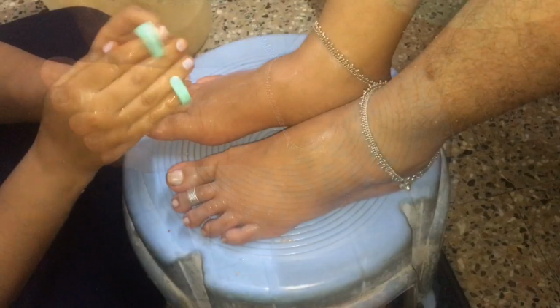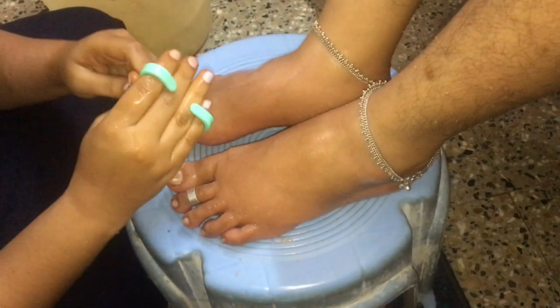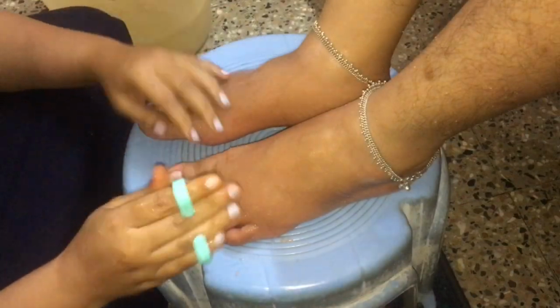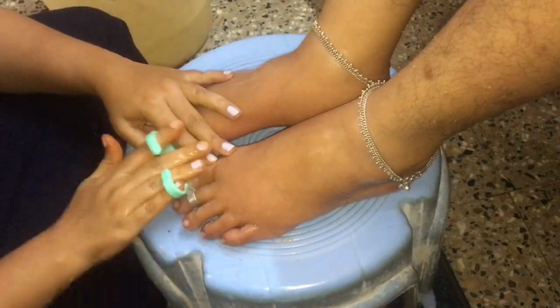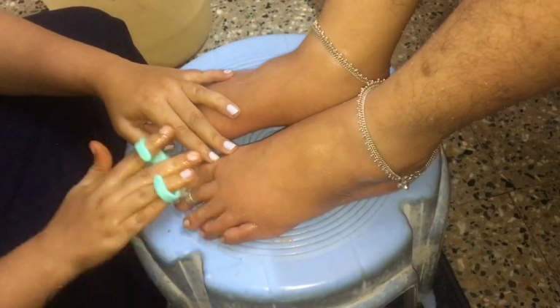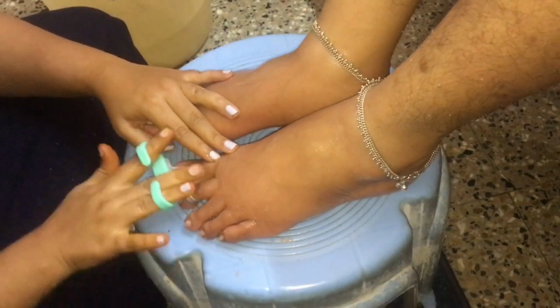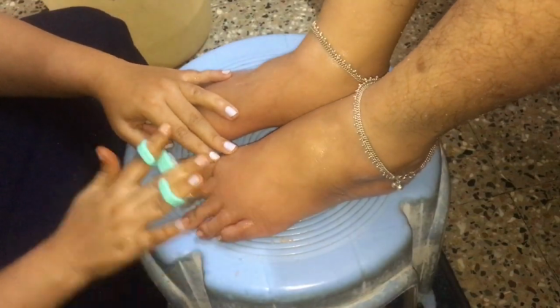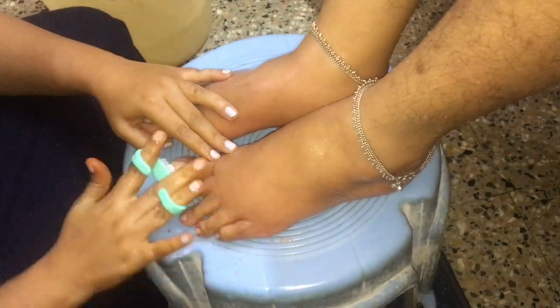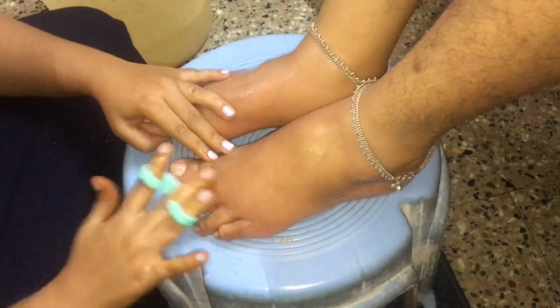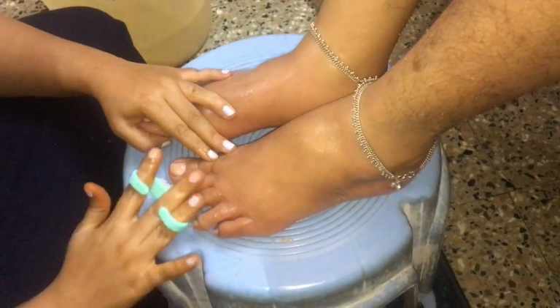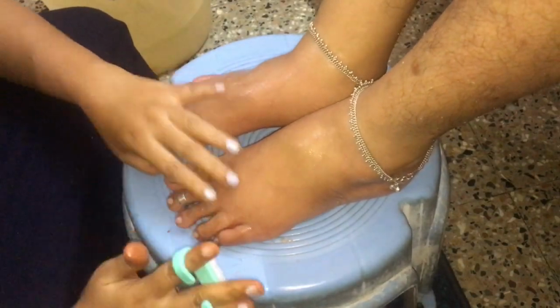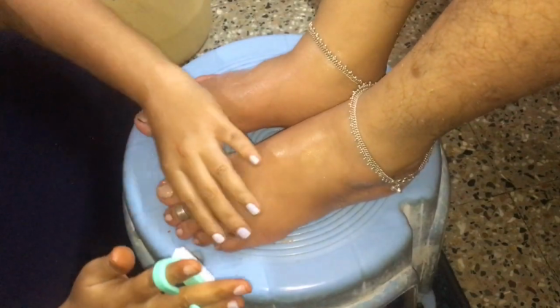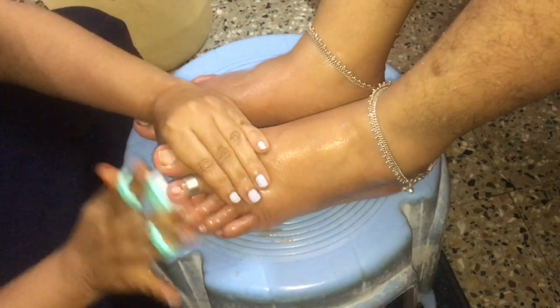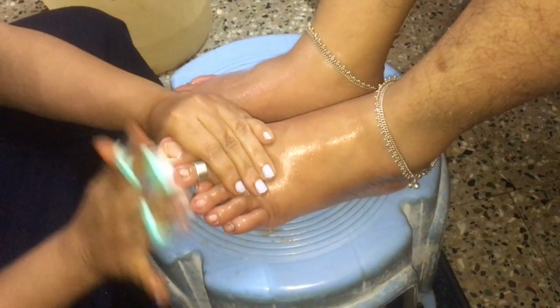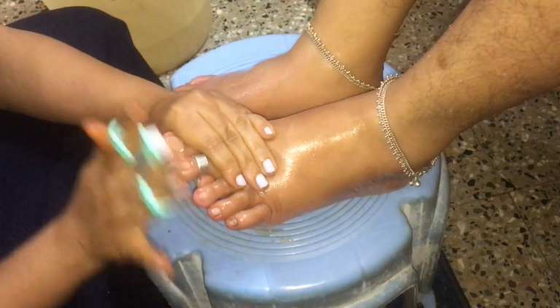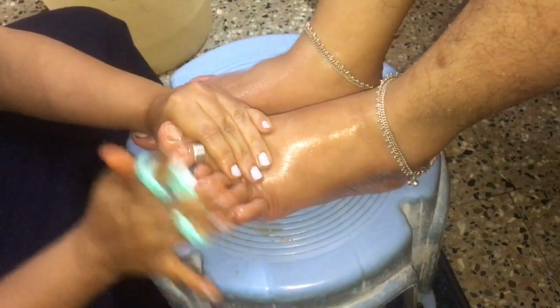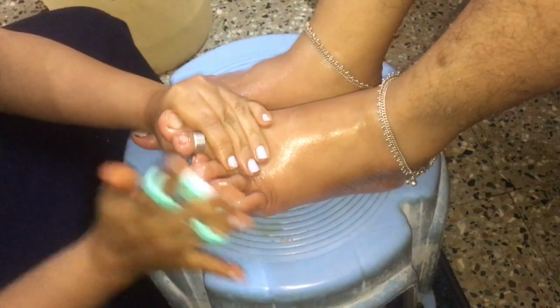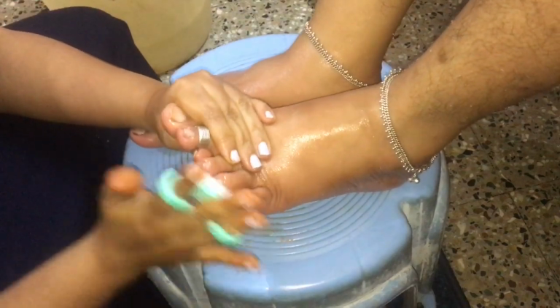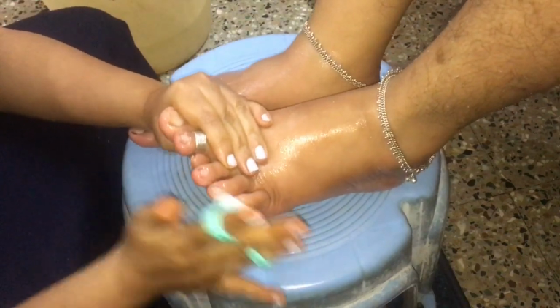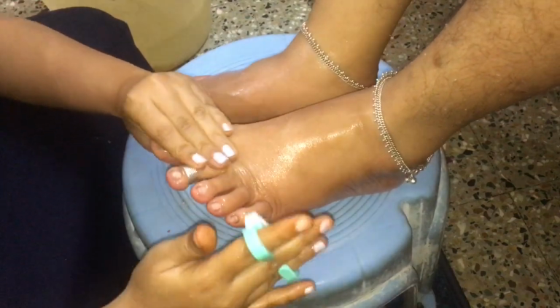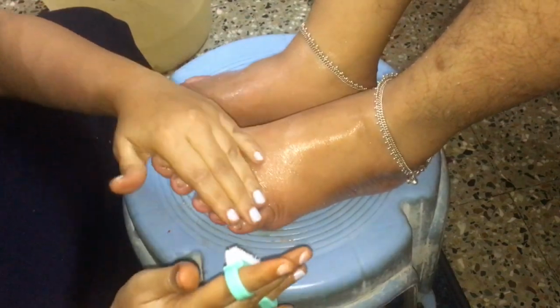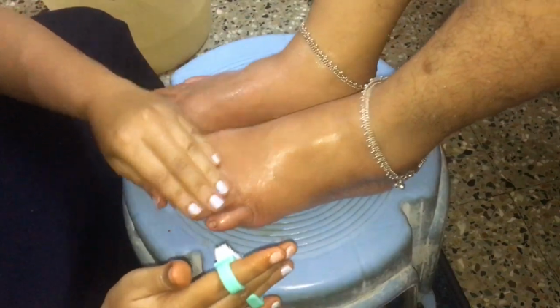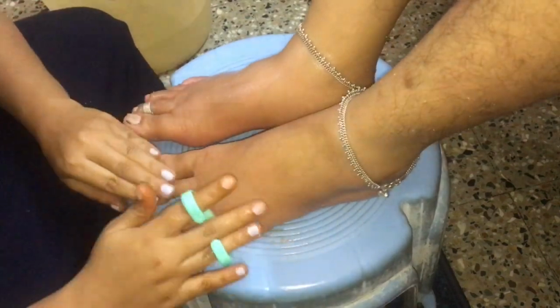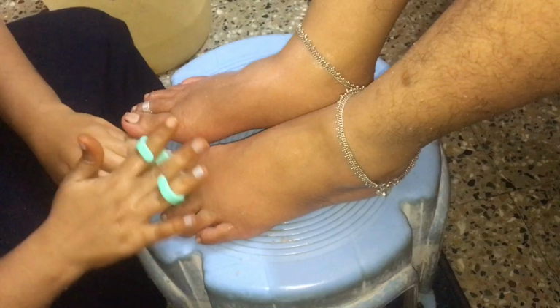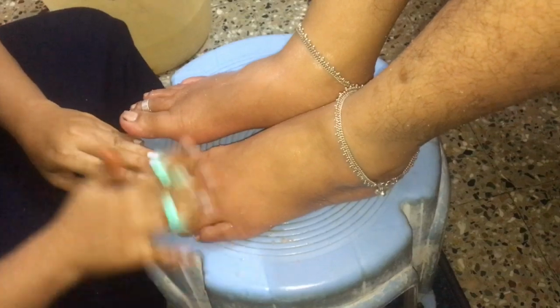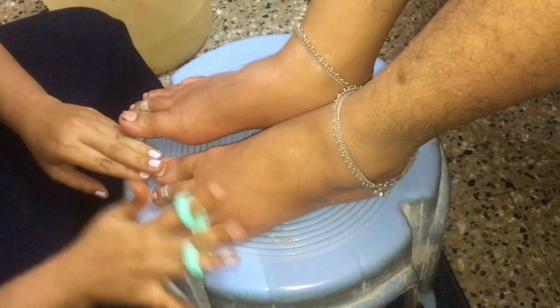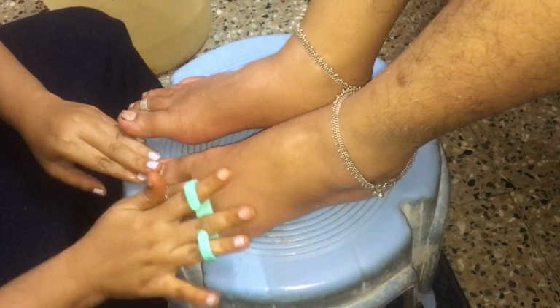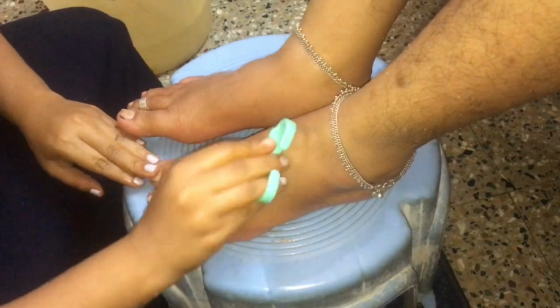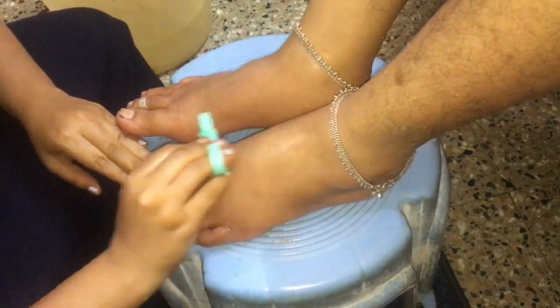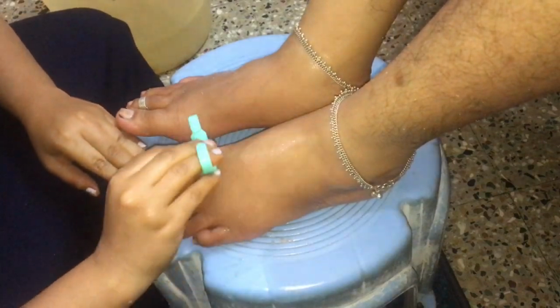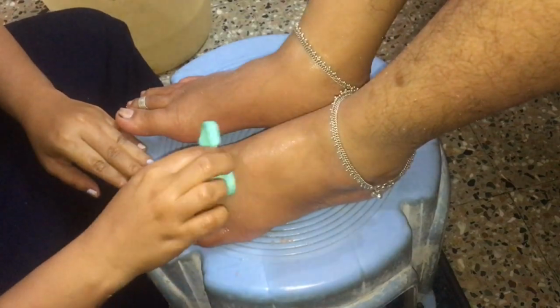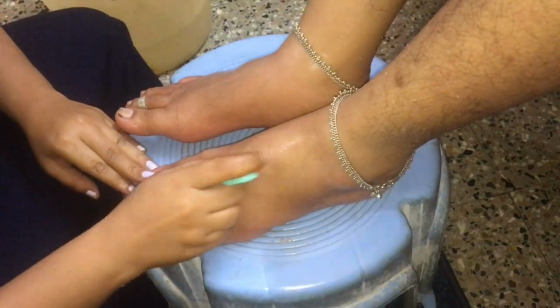The next thing is, I'm making use of a nail brush to take off all the dirt from the nails. I'm using this brush not only on the nails but also on other areas of the feet to take off all the dead skin and dirt.